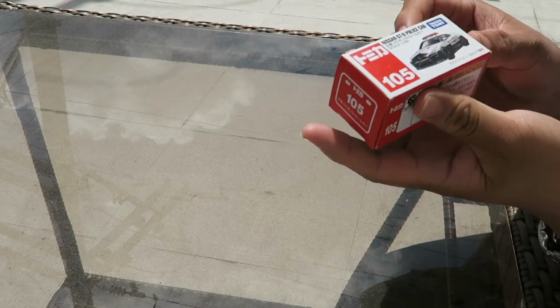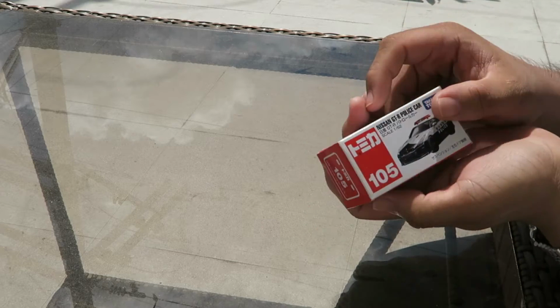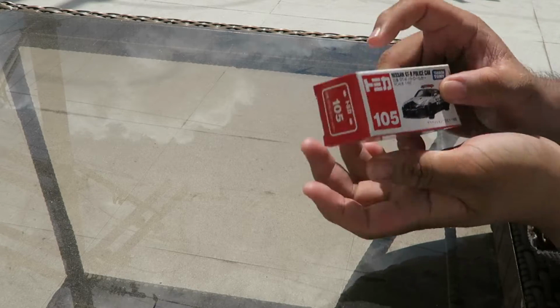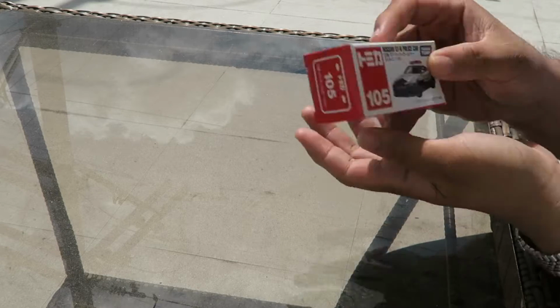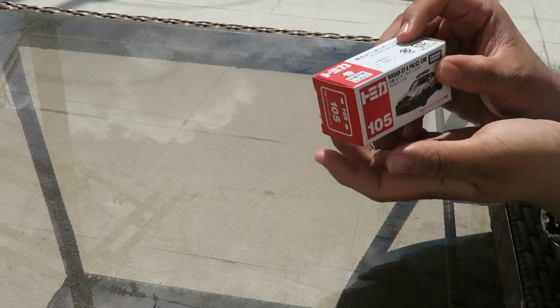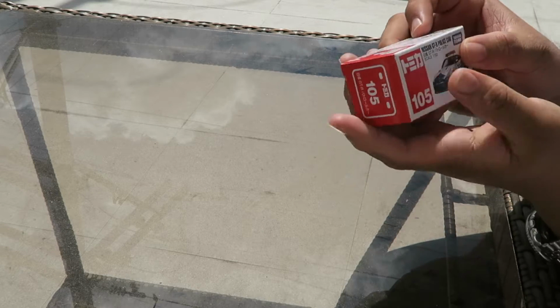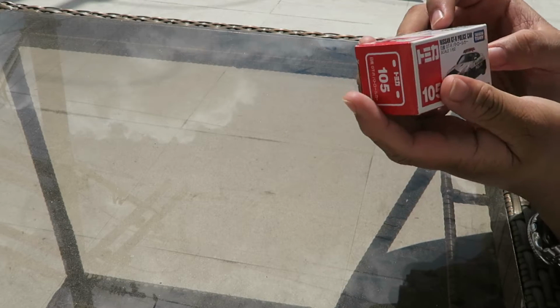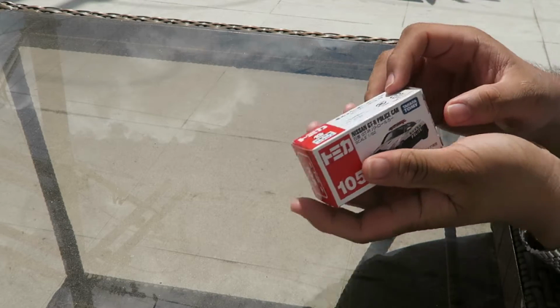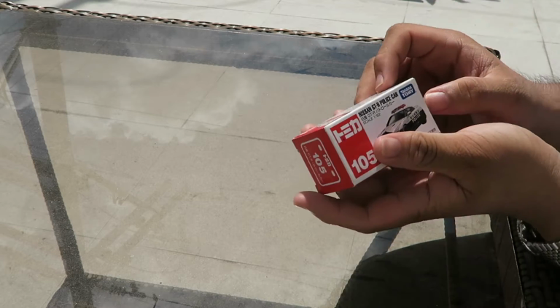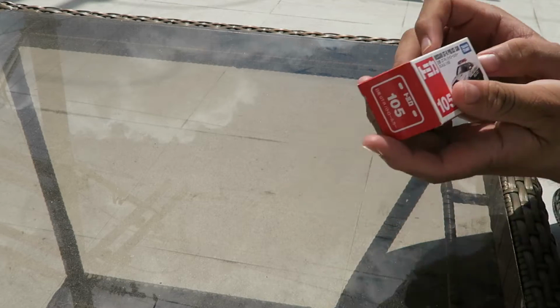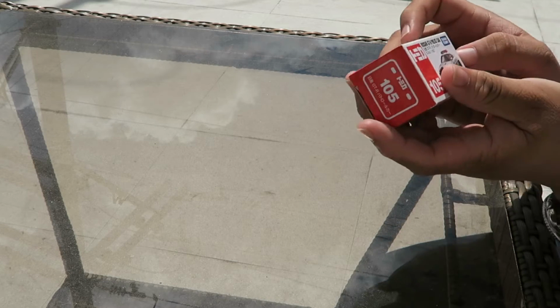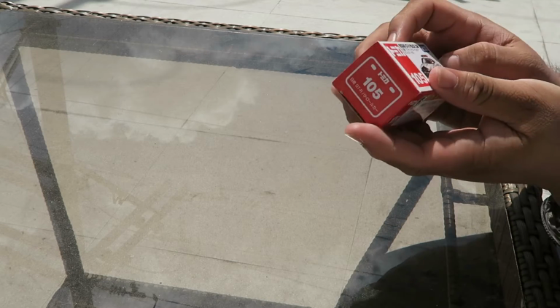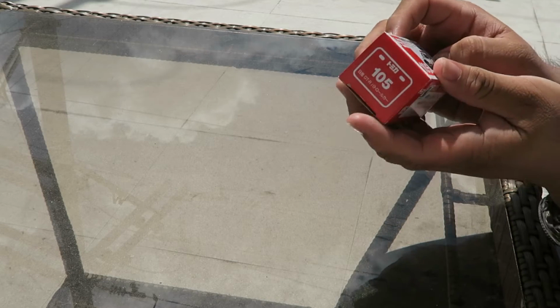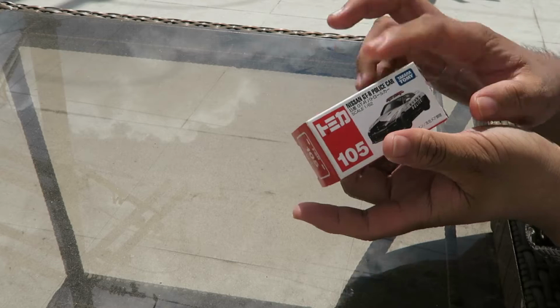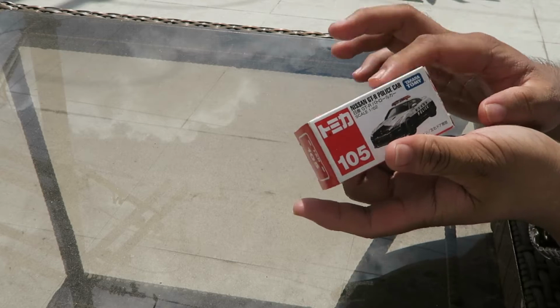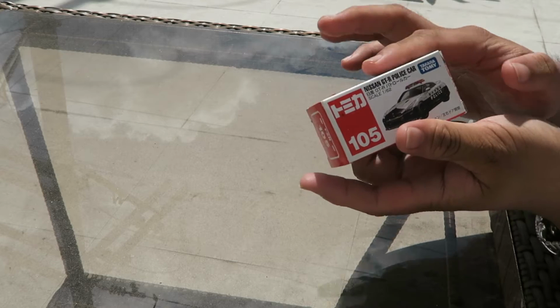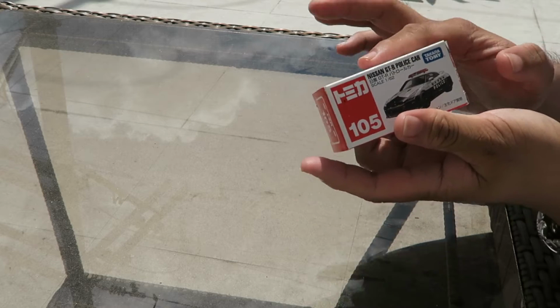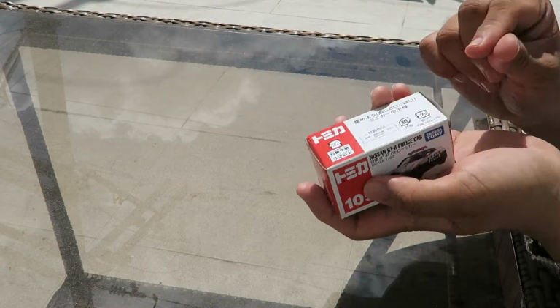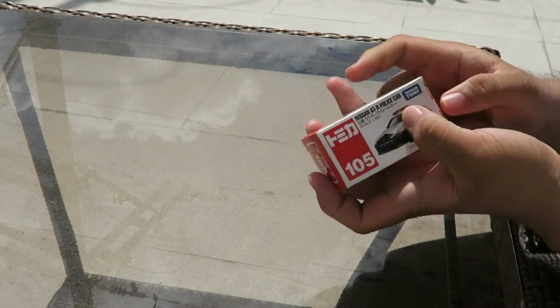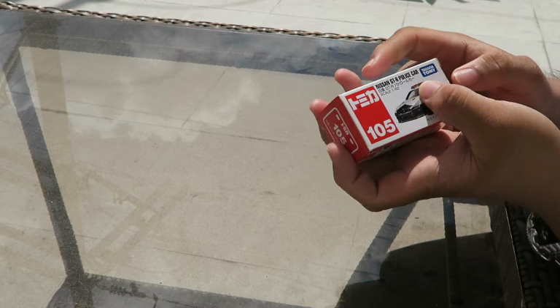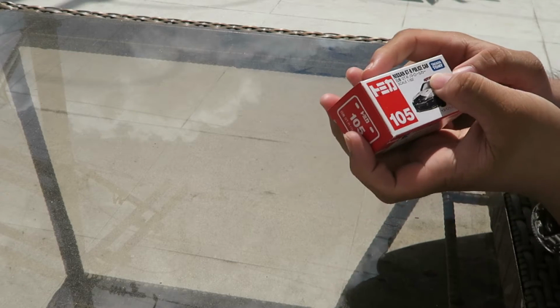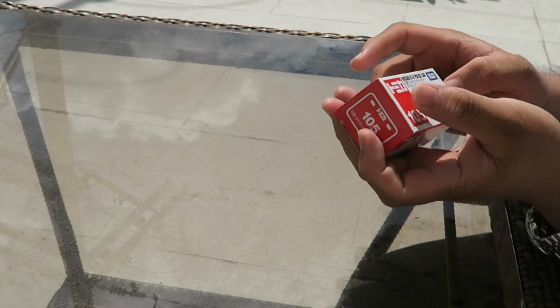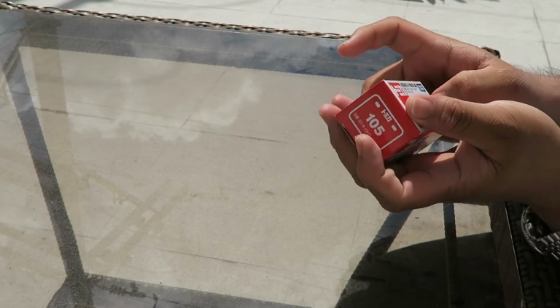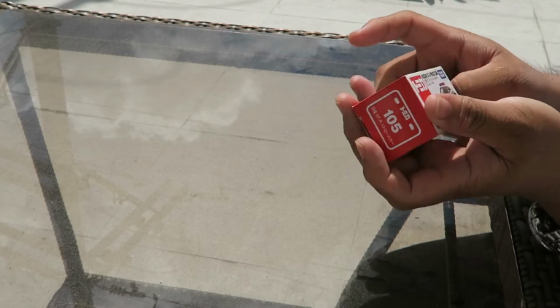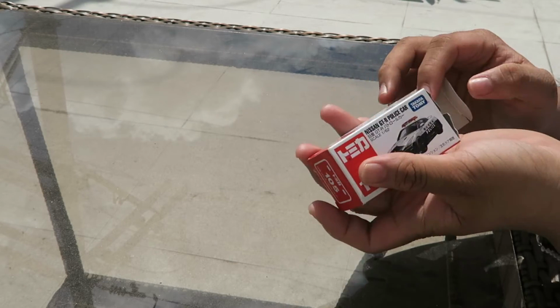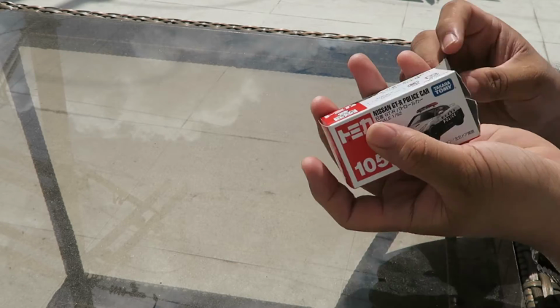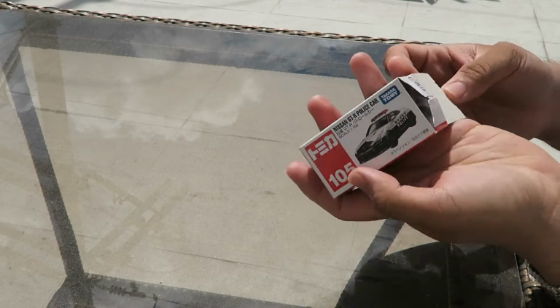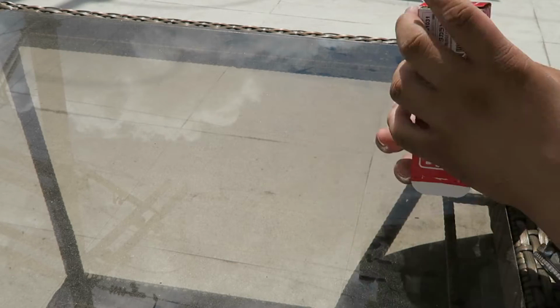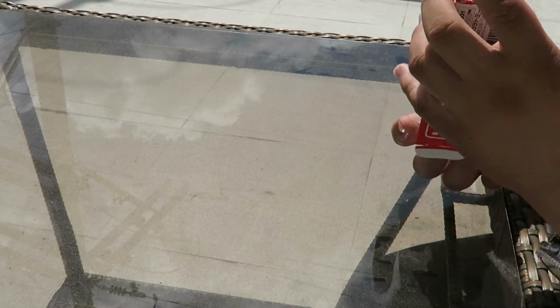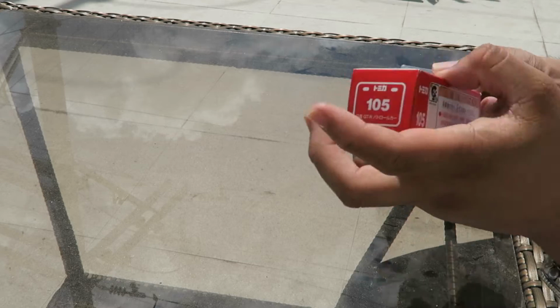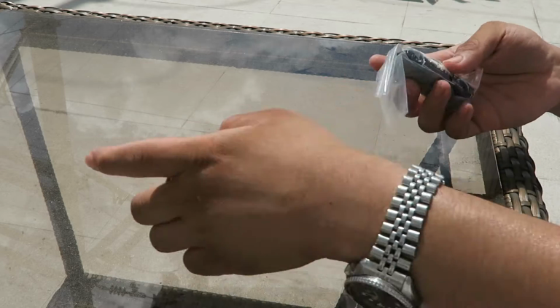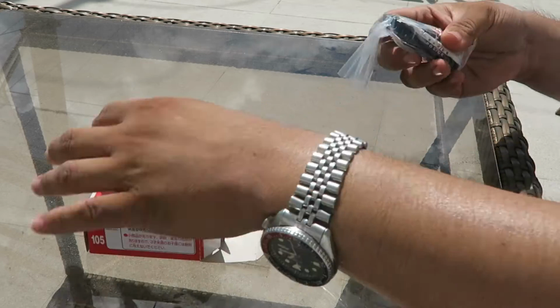This GT-R — someday I wish I'm gonna have it. I think I'm gonna have it, this kind of GT-R in the future. I'm gonna have the grind so I can get it.